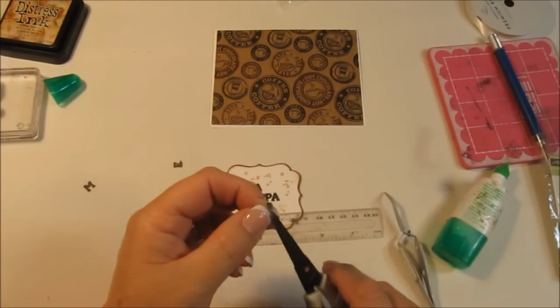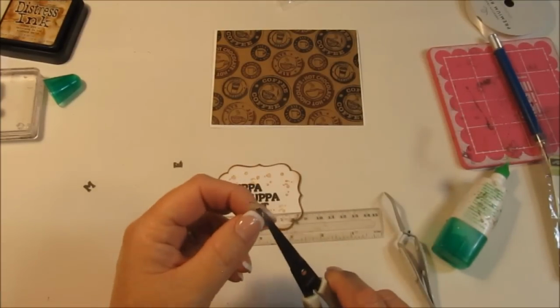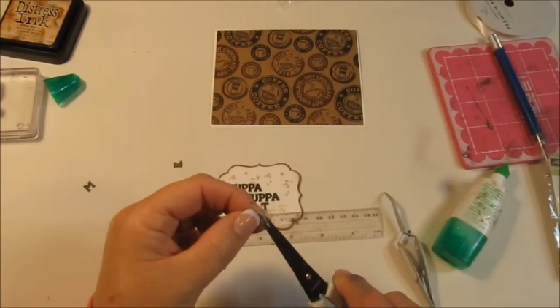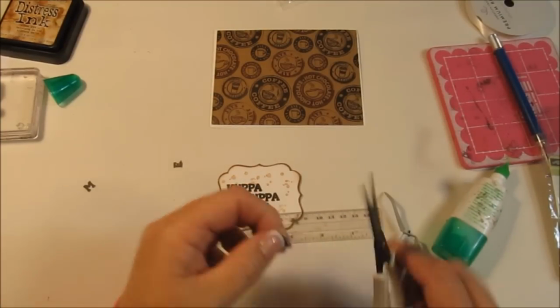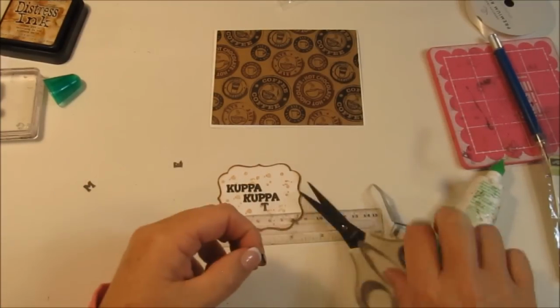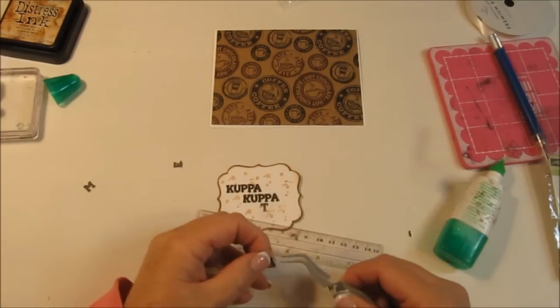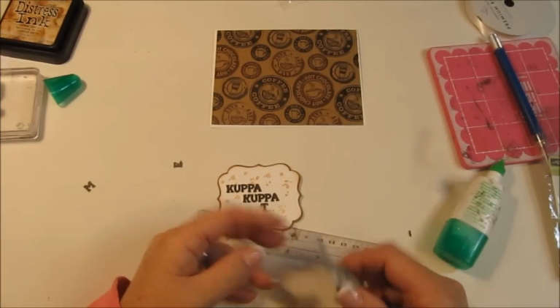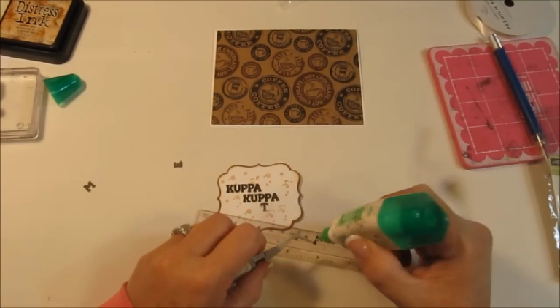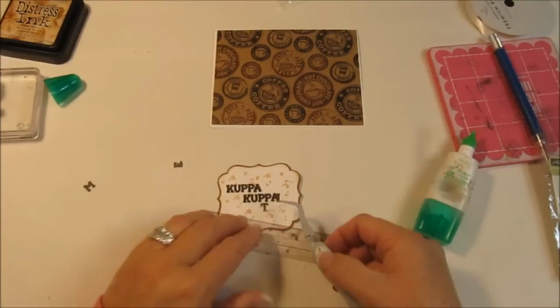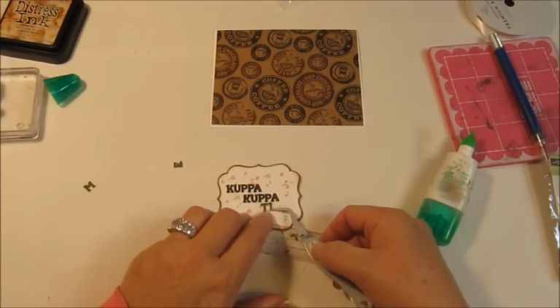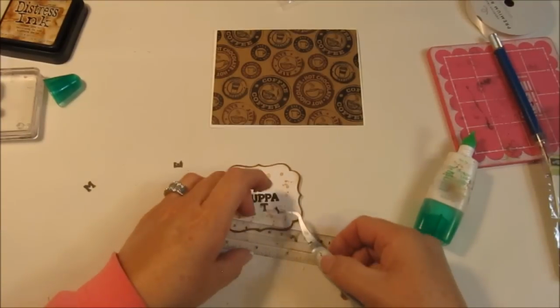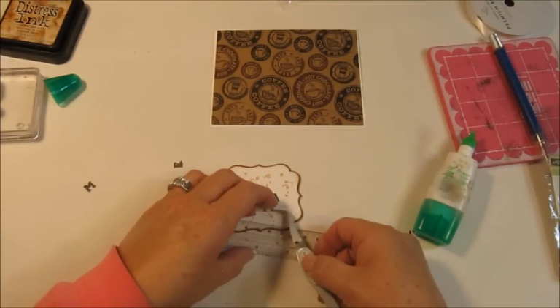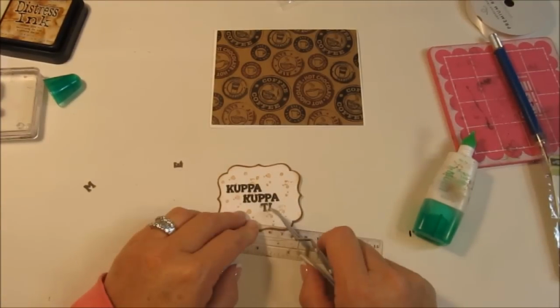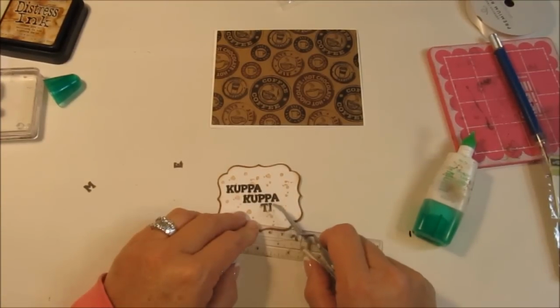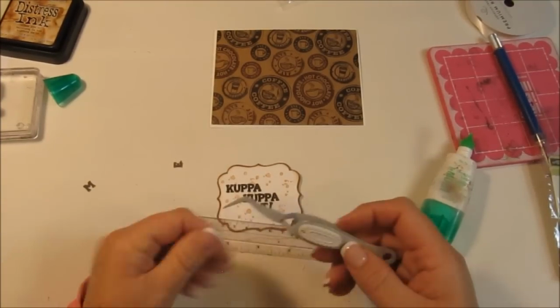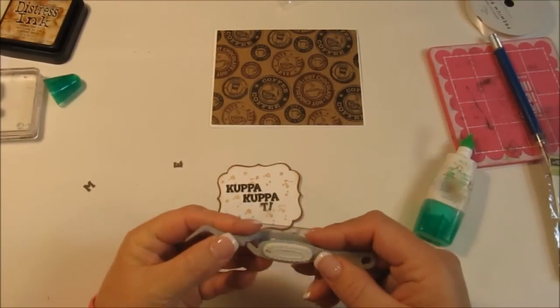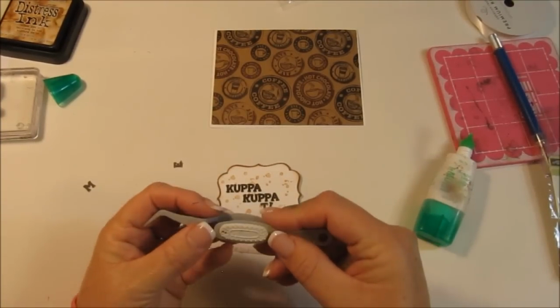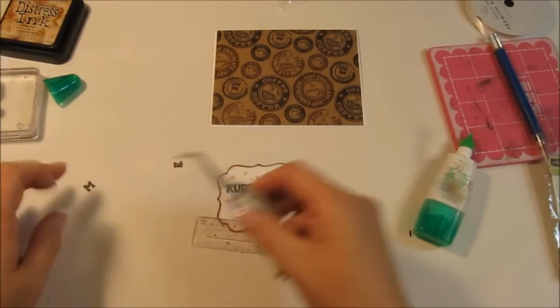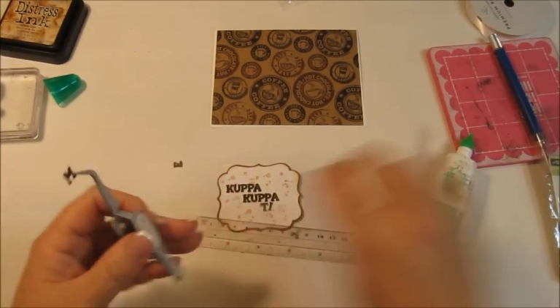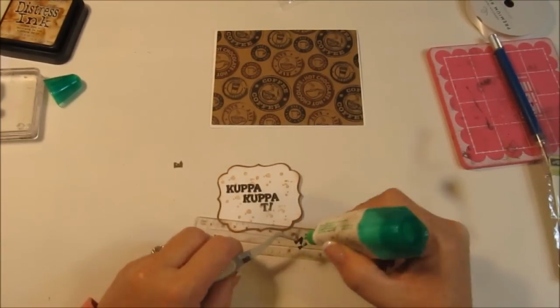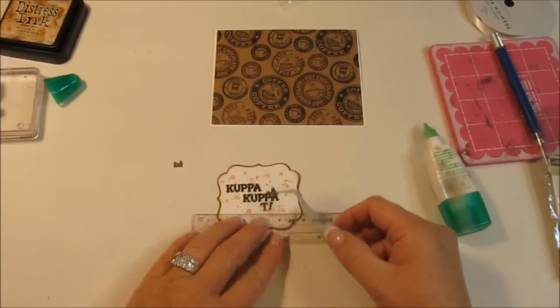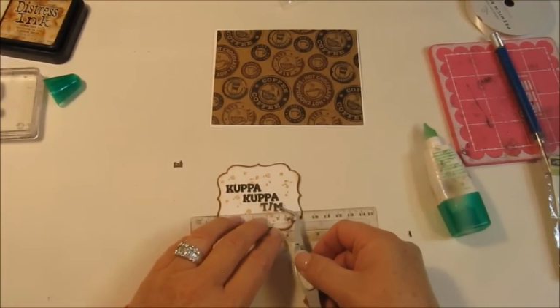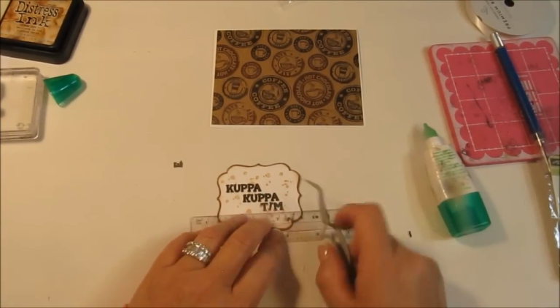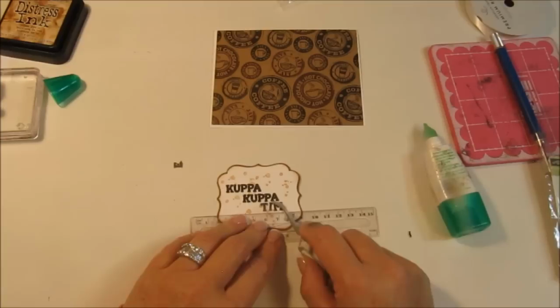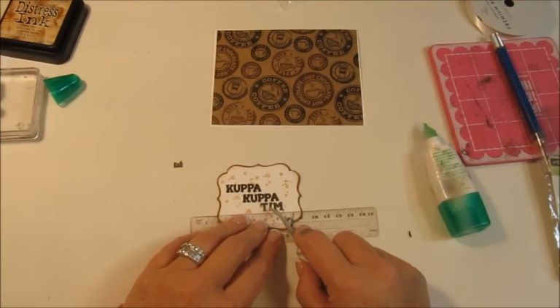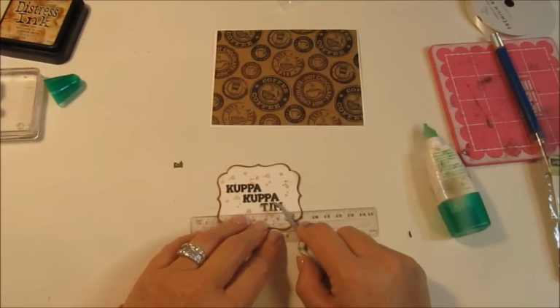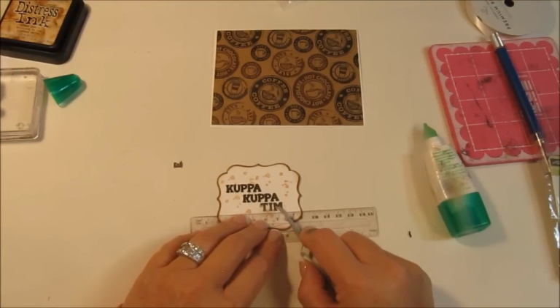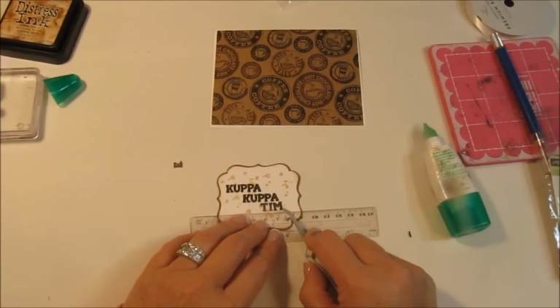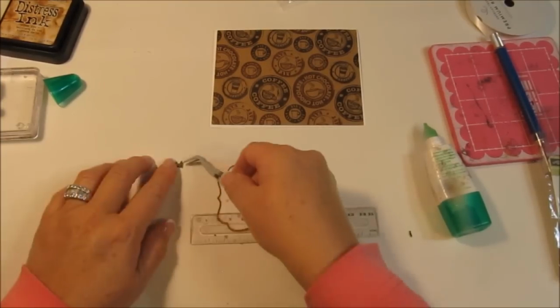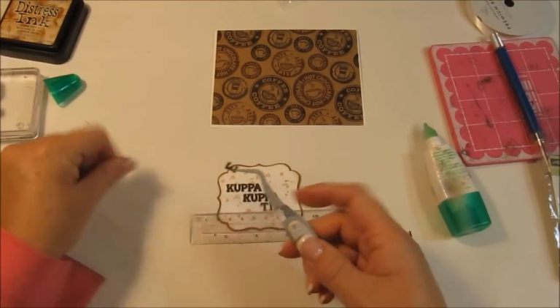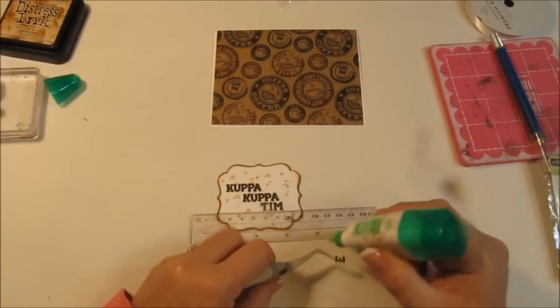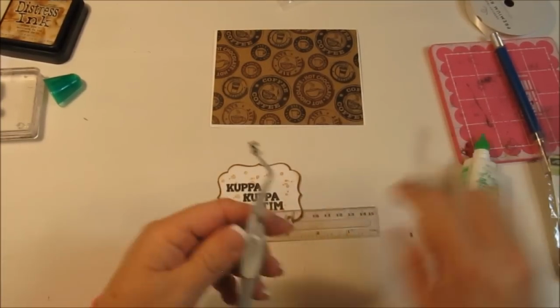I had a little tiny piece of paper that didn't quite cut, which is really unusual for the Explorer. Those are EK Success tweezers — I did have somebody ask me that one time, so I thought I would just include that information.